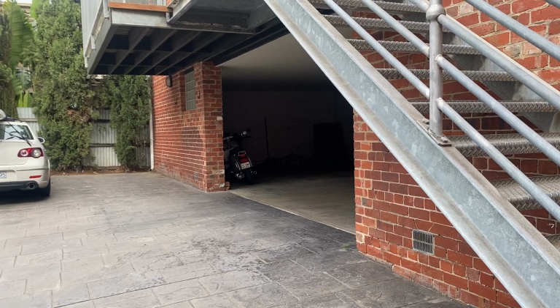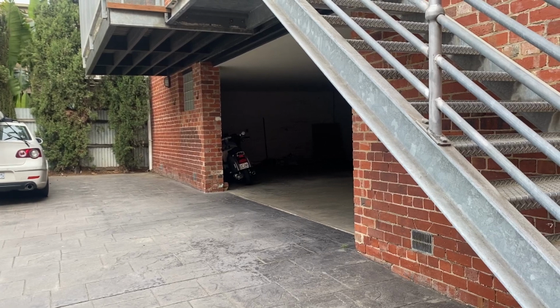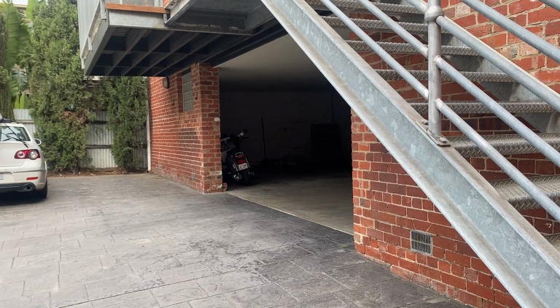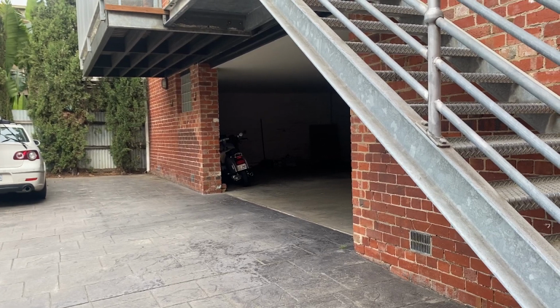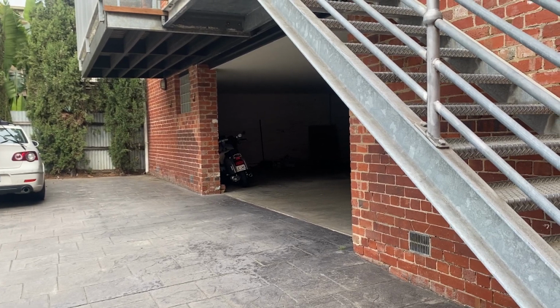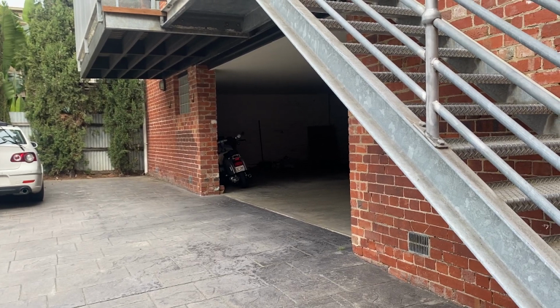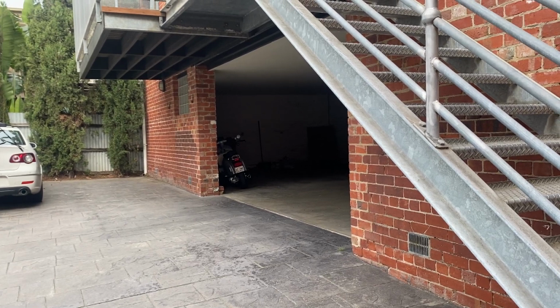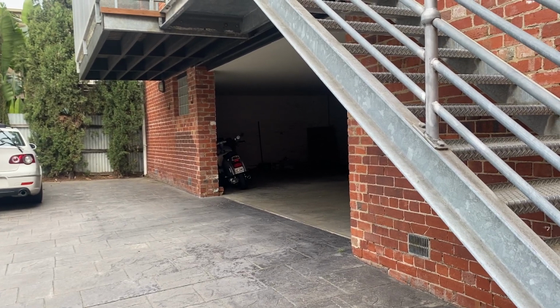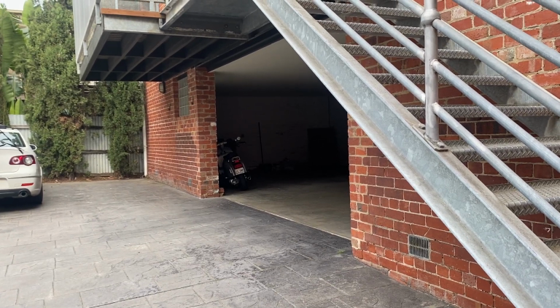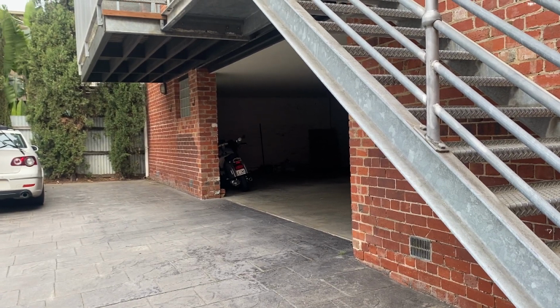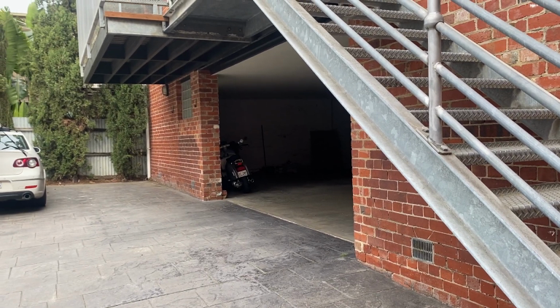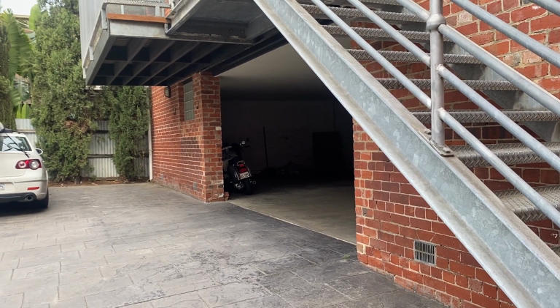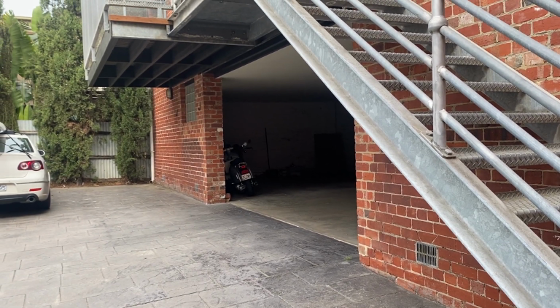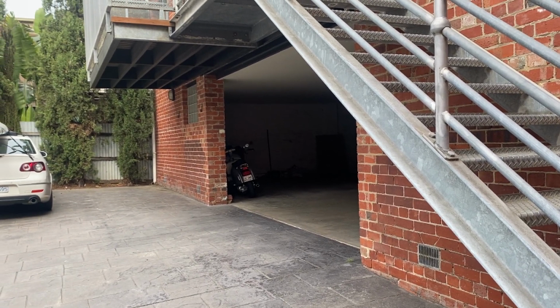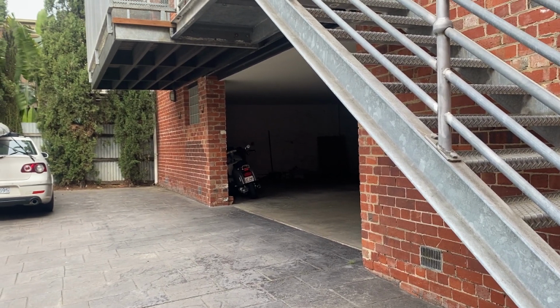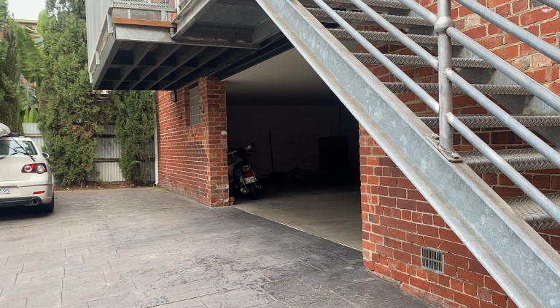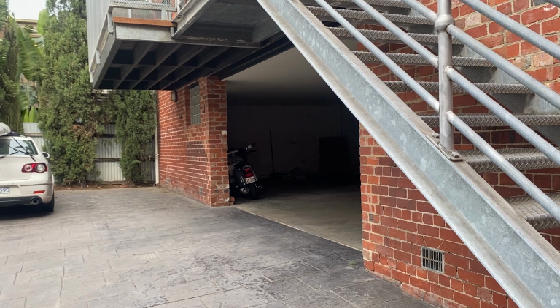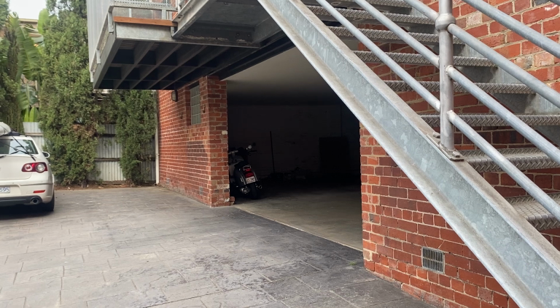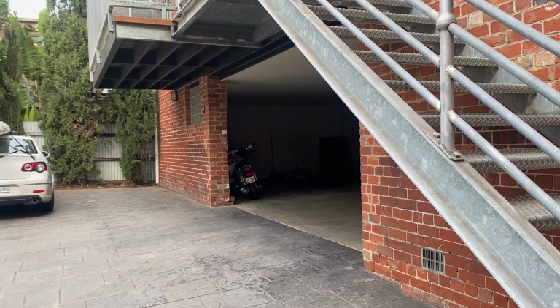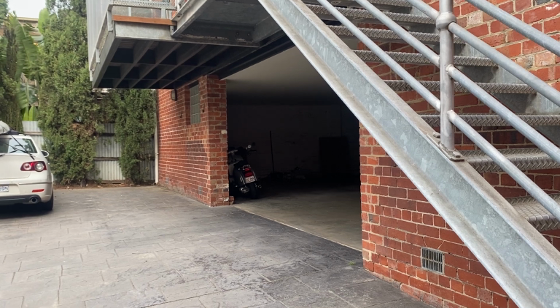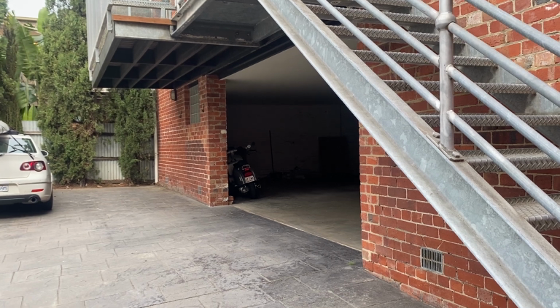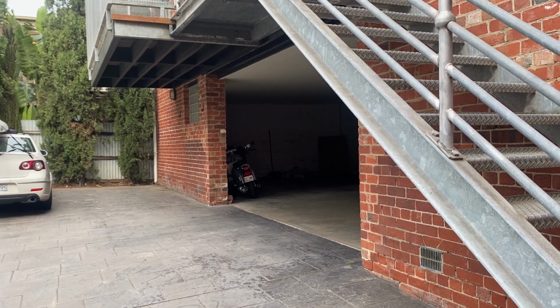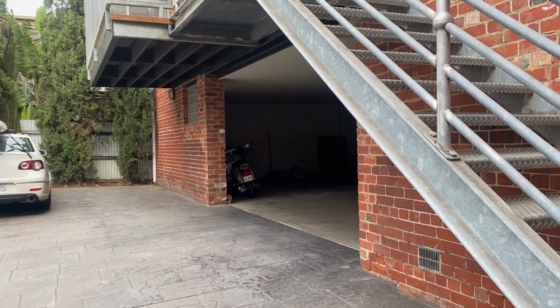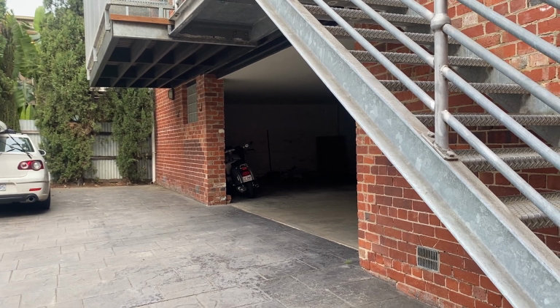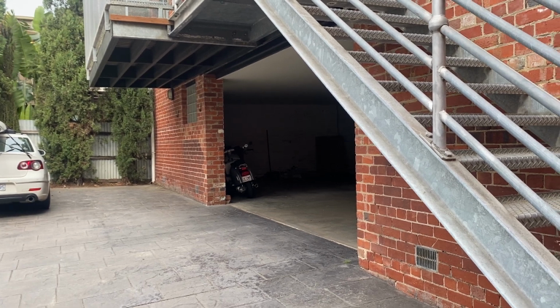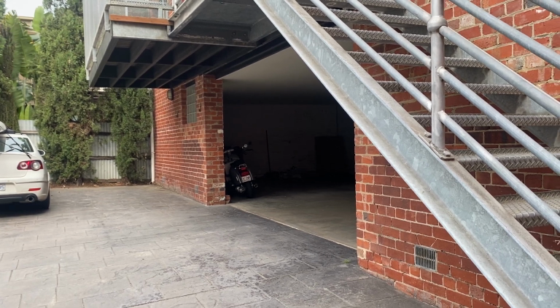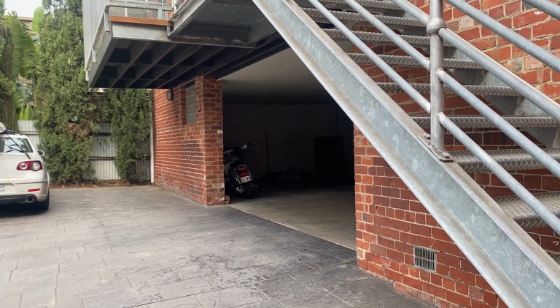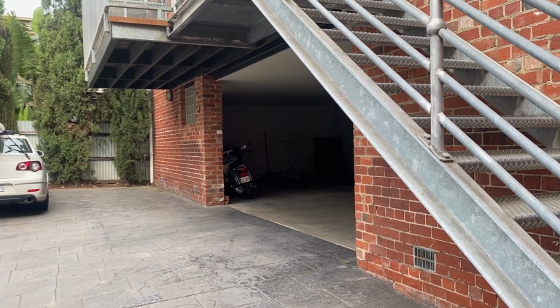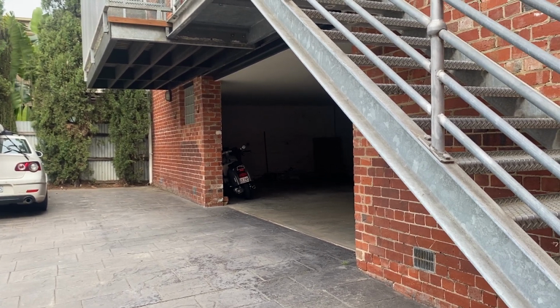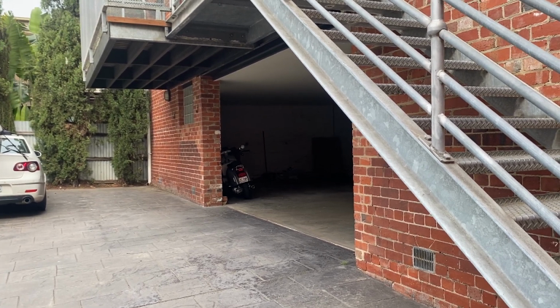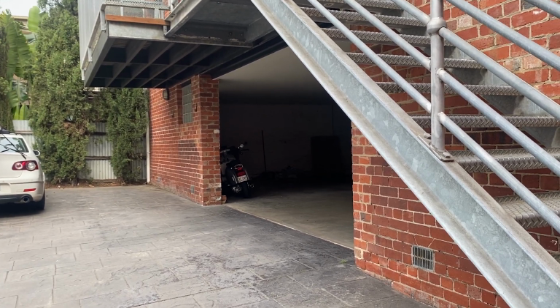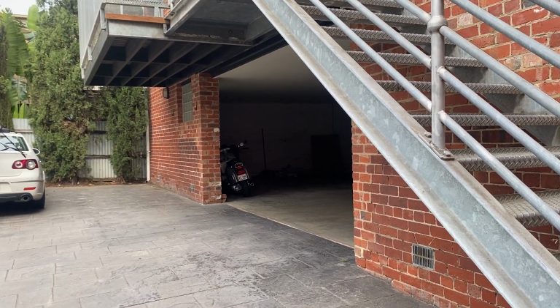Hi, I'm Michelle from Kayser Real Estate. I'm here at Unit 14, 287 Bank Street in South Melbourne. It is a three-bed, two-bath, one-car apartment.